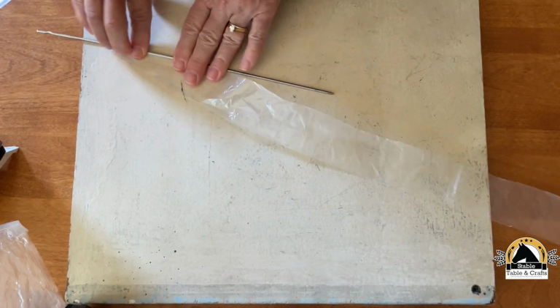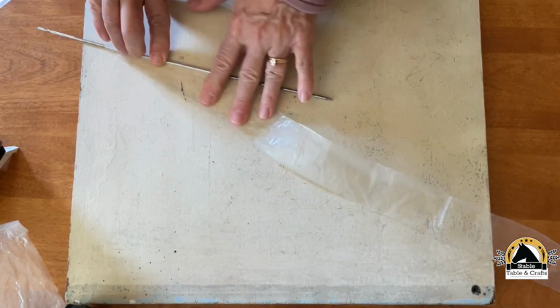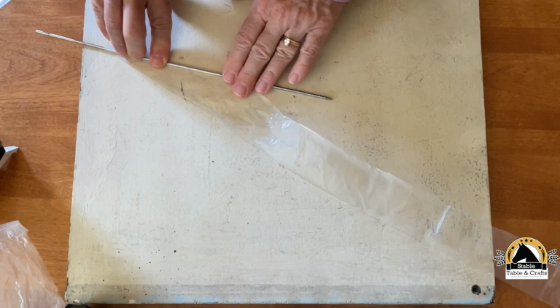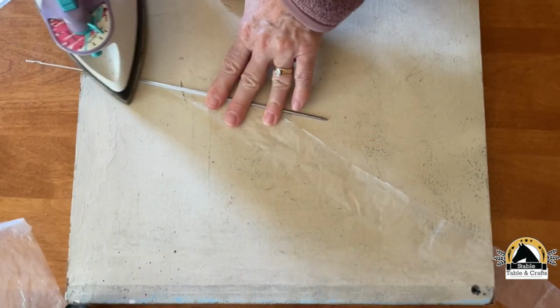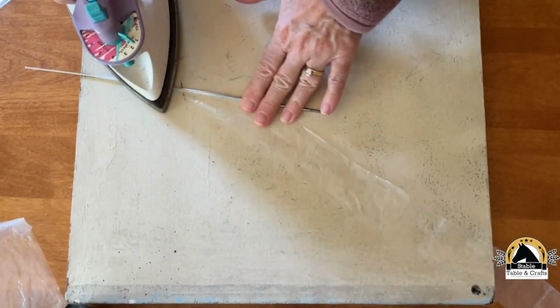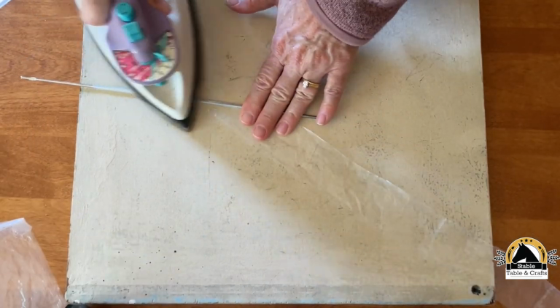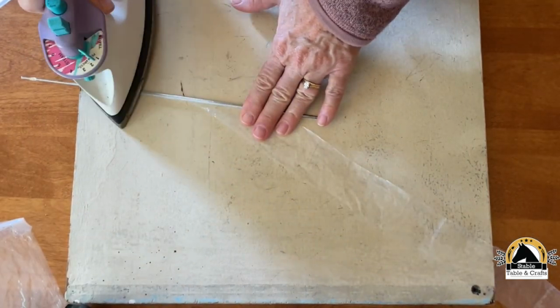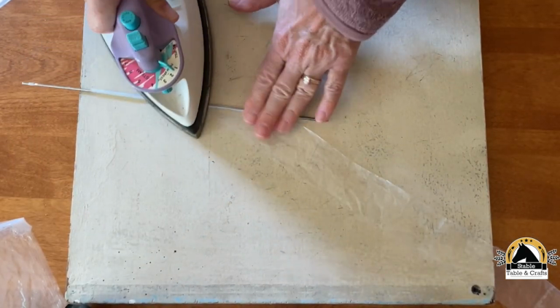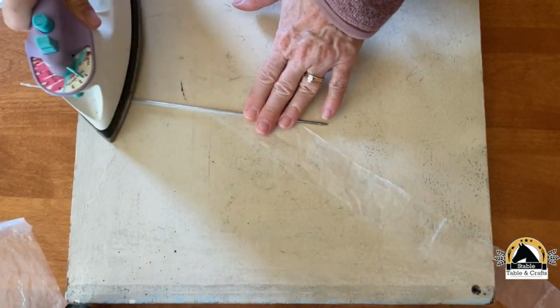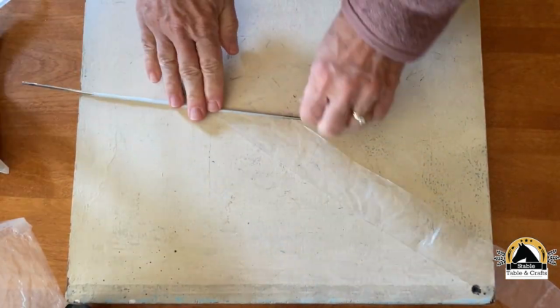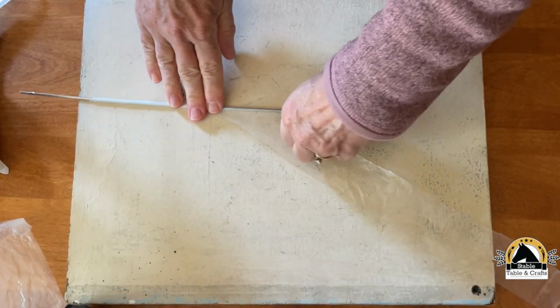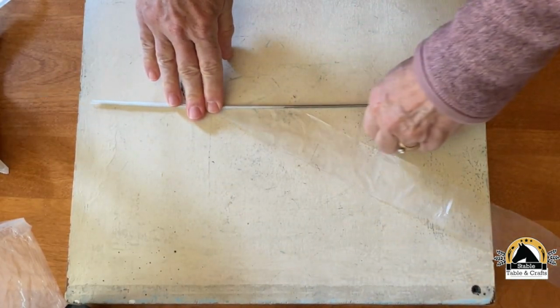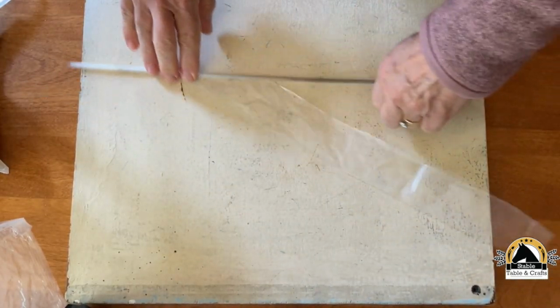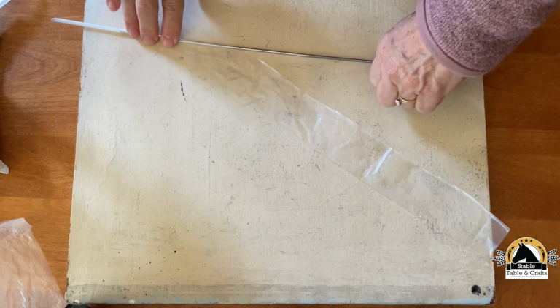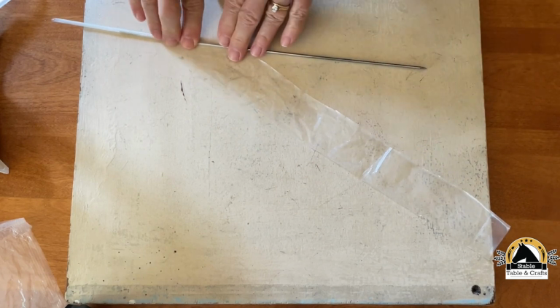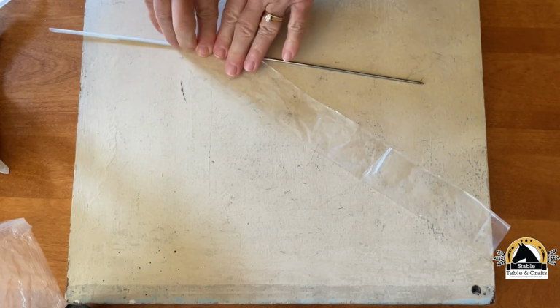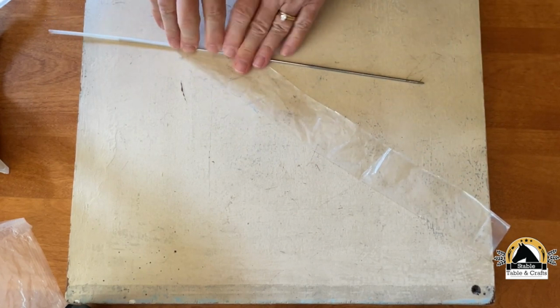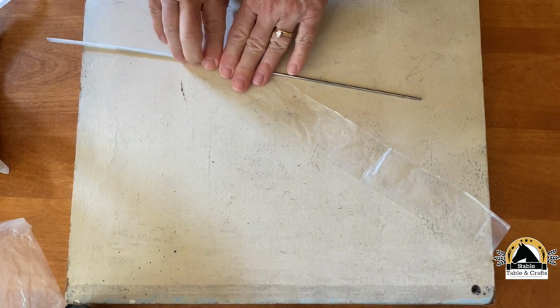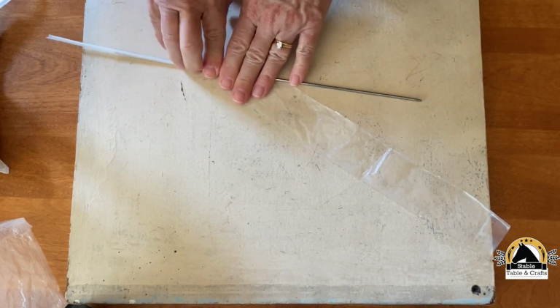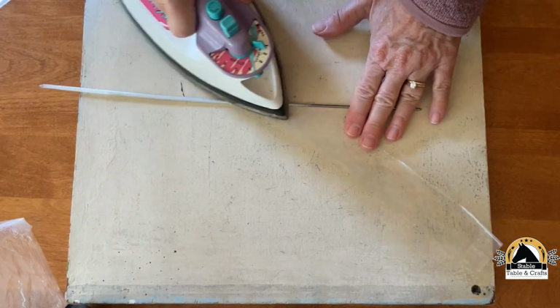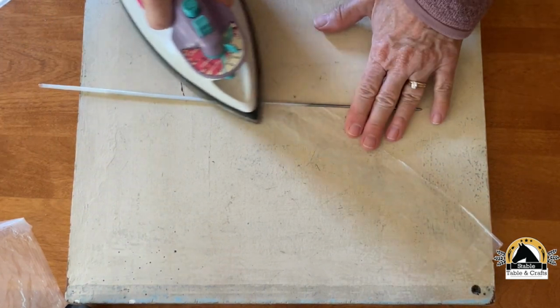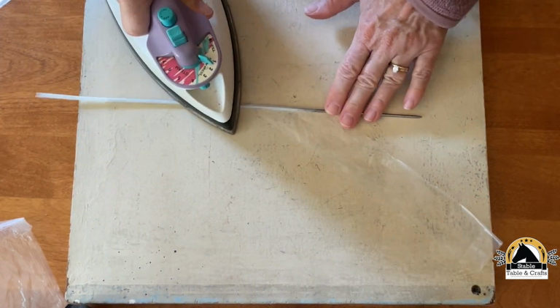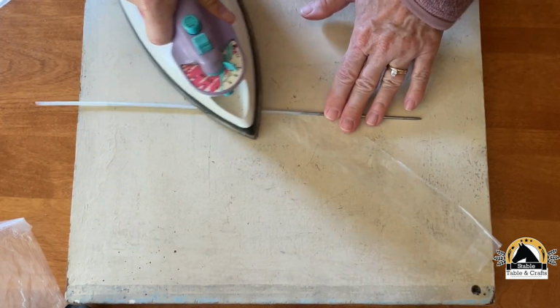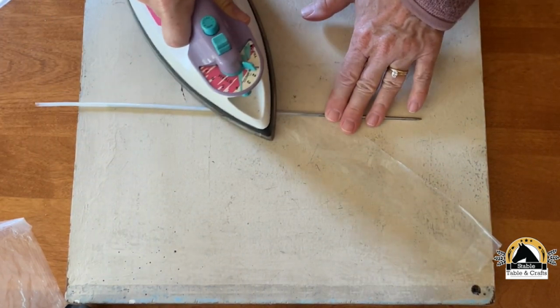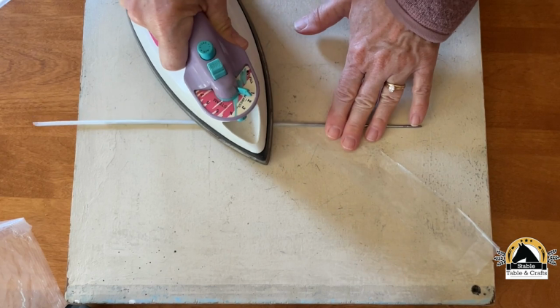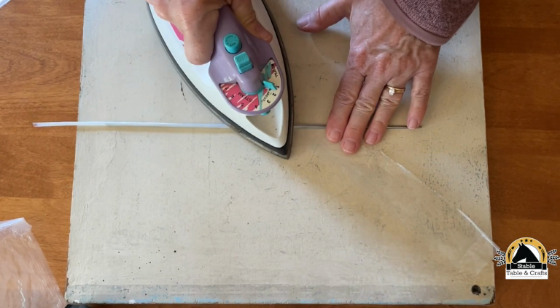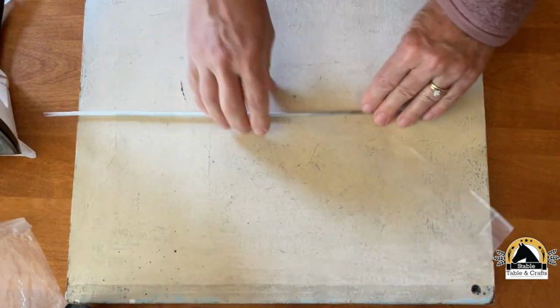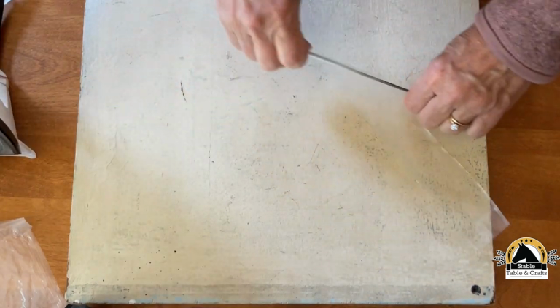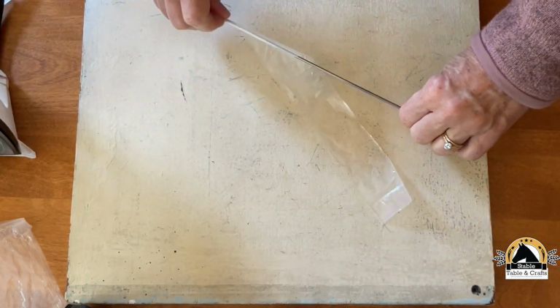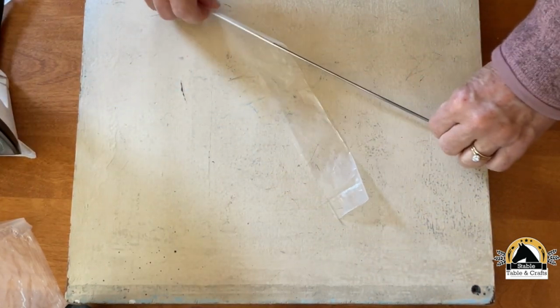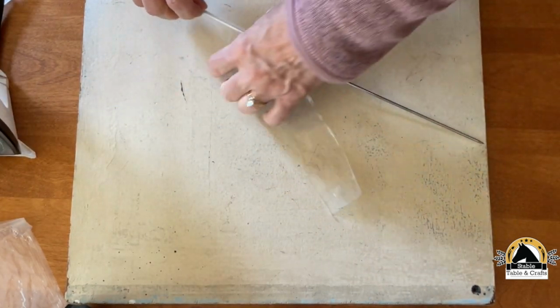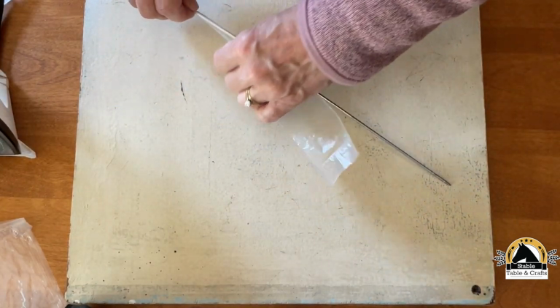Quick tip: start with the pointy end of the needle so you can easily slide your plastic tube along as you go. Keep wrapping, keep ironing. You'll figure out how to go faster as you get the hang of it.